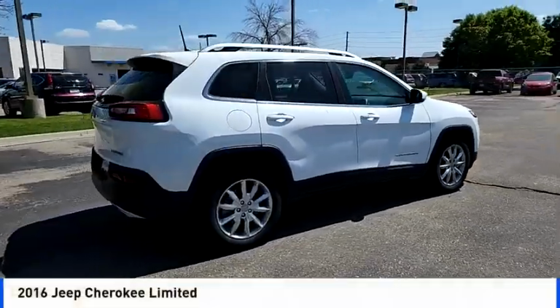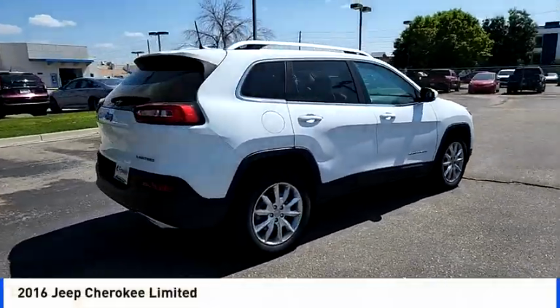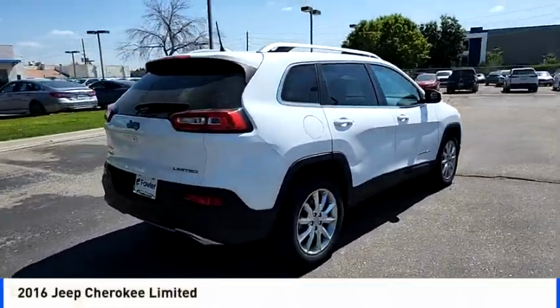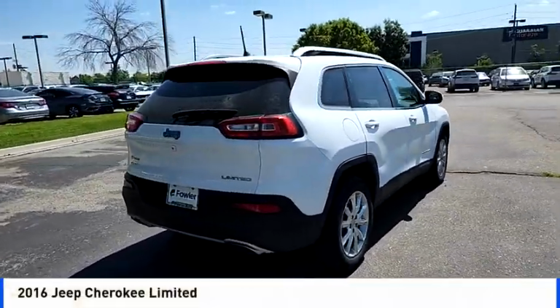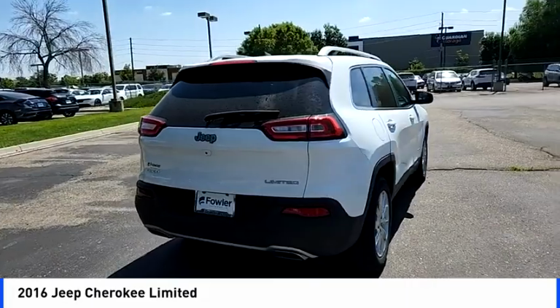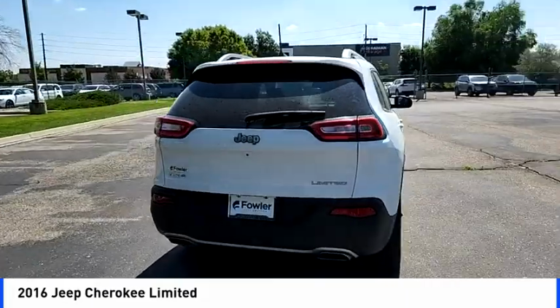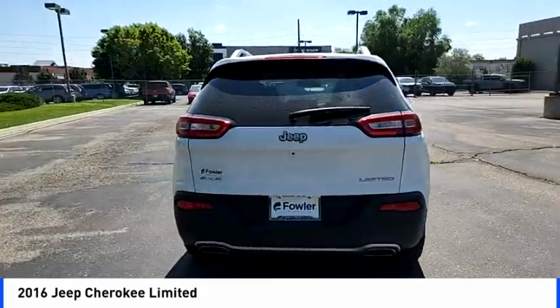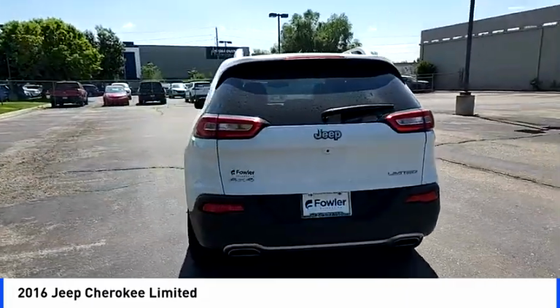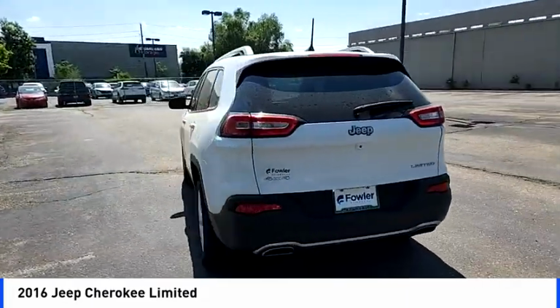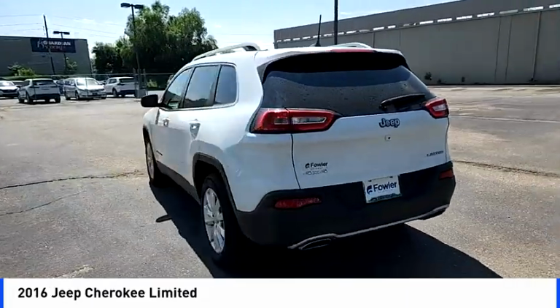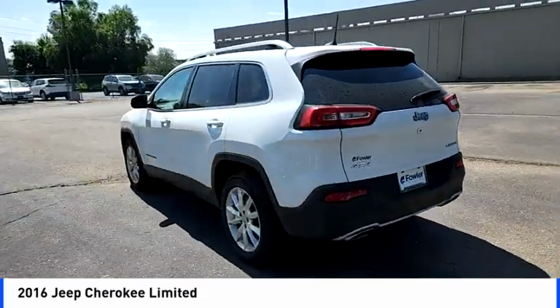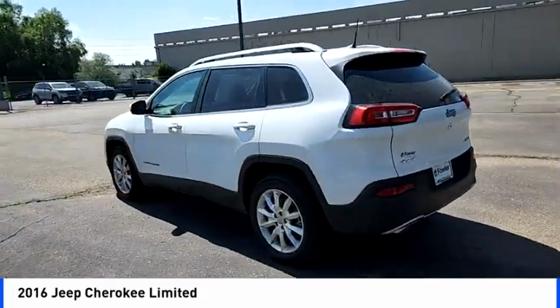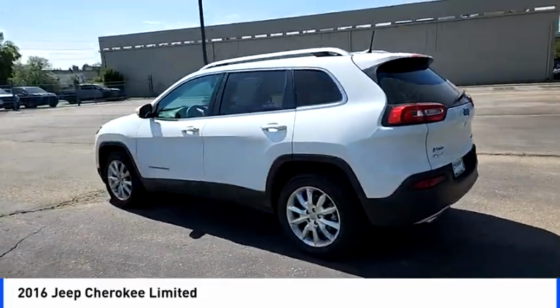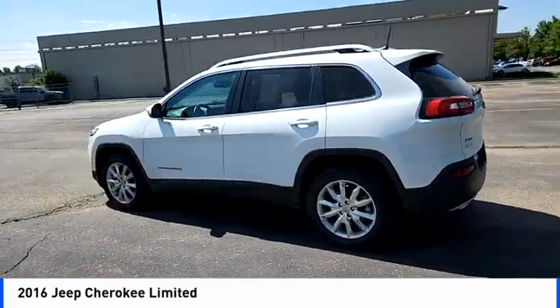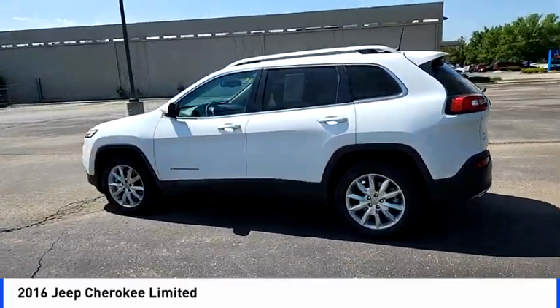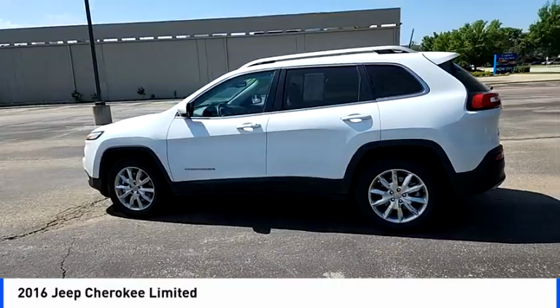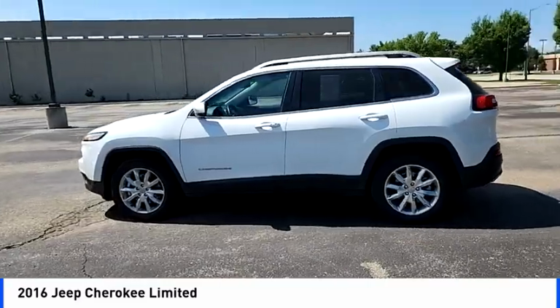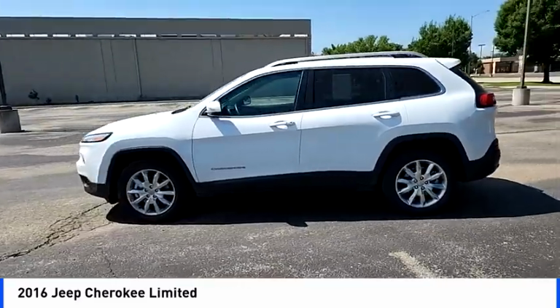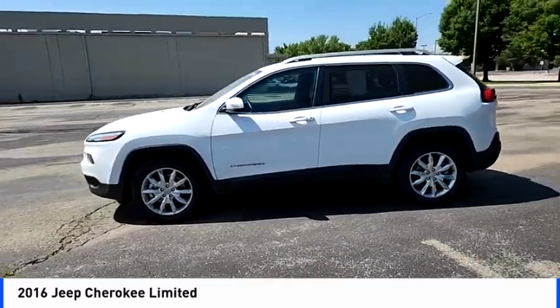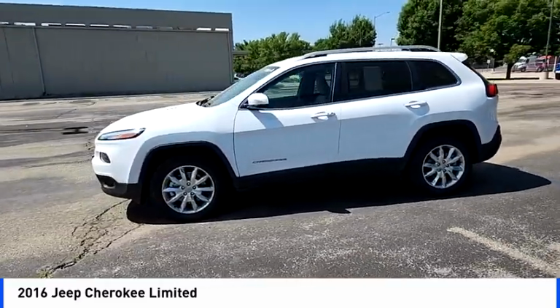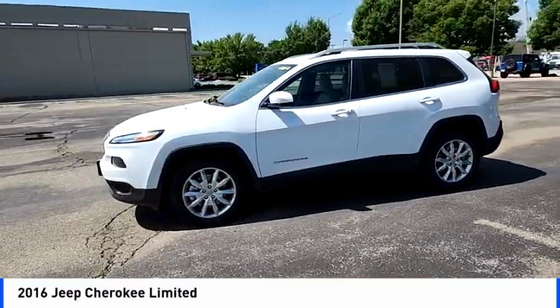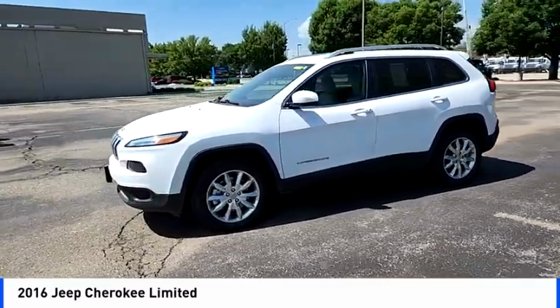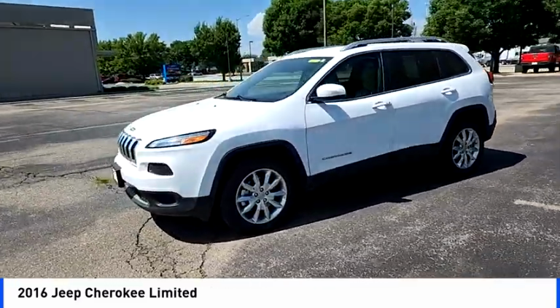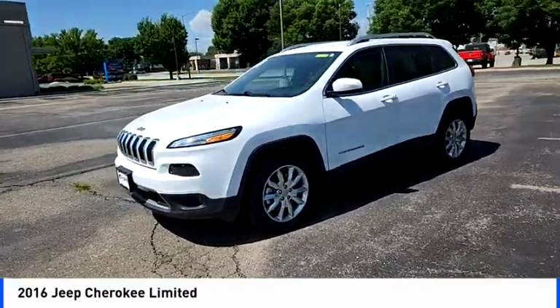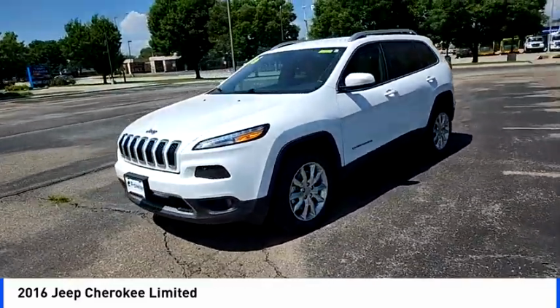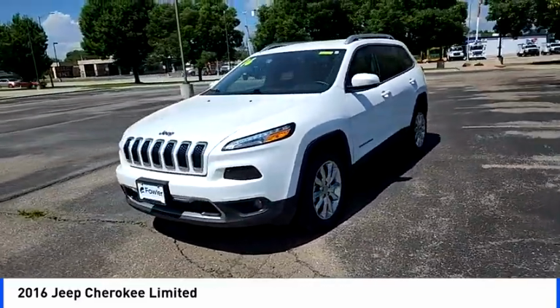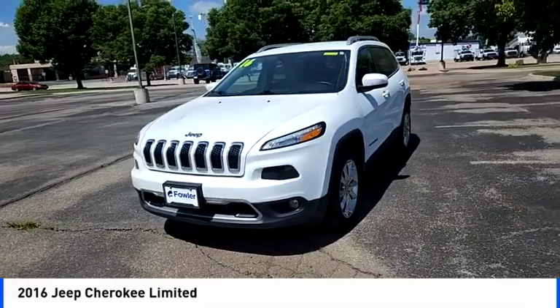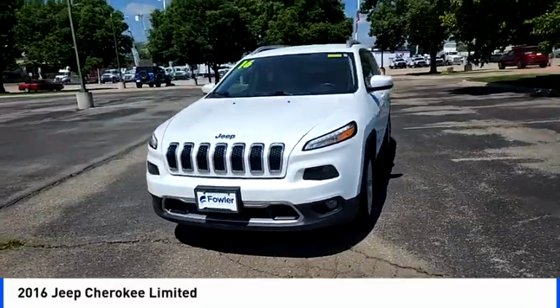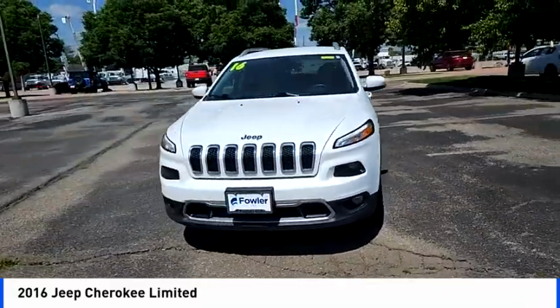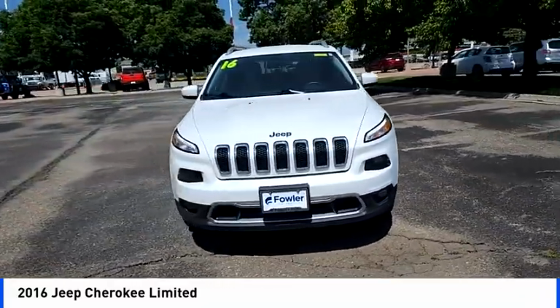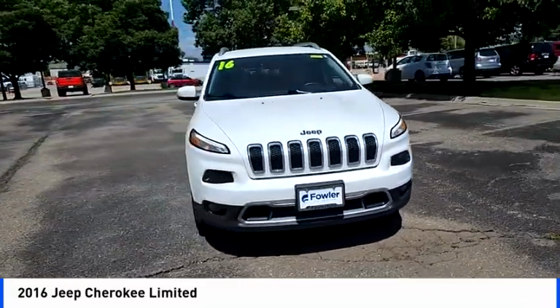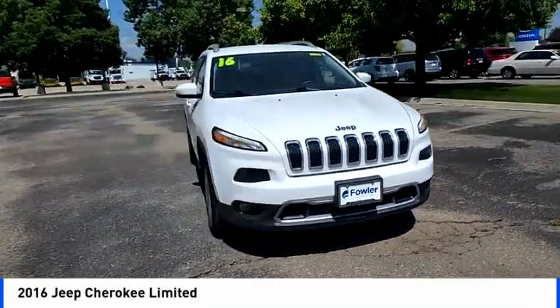Looking for the right vehicle? Check out the 2016 Cherokee. The Jeep Cherokee offers superior off-road capability. This makes the Cherokee a fine choice for families who venture off-road or vacation in the mountains or other remote areas.